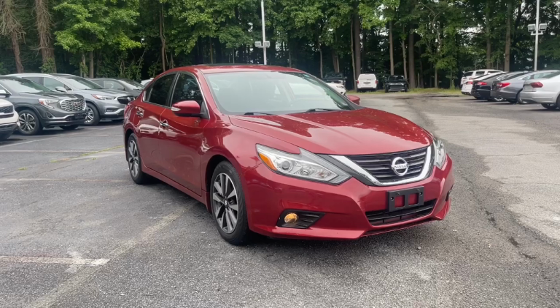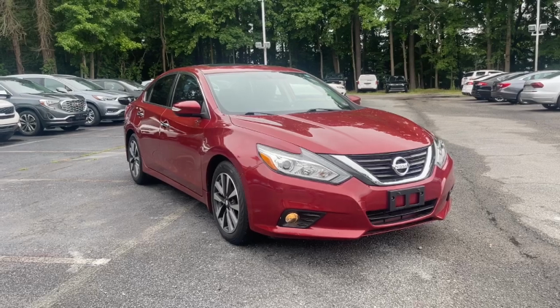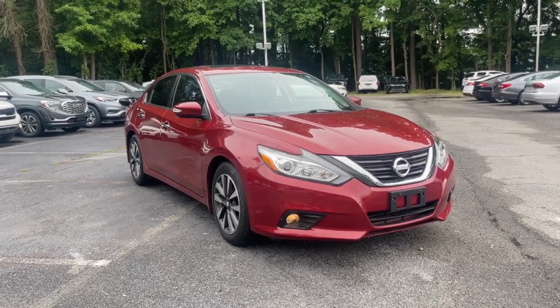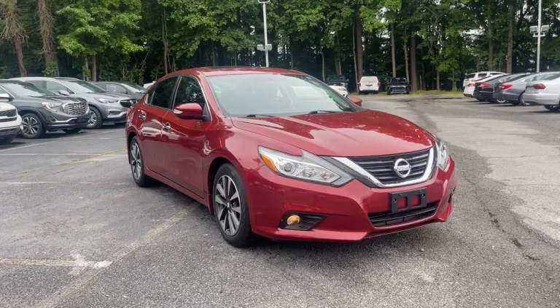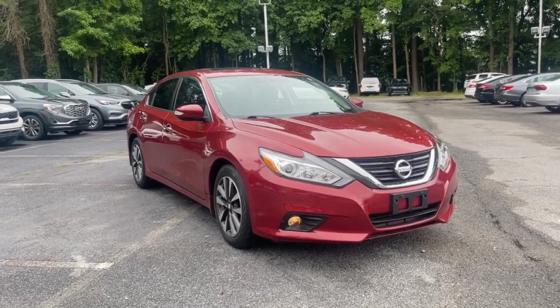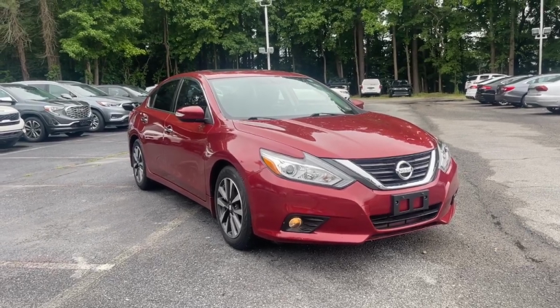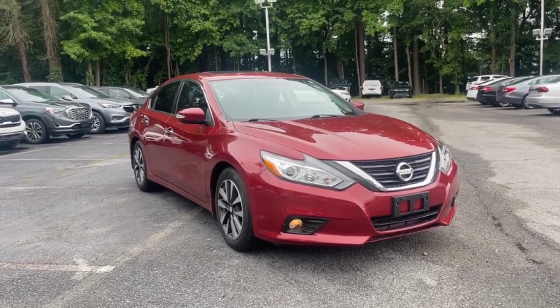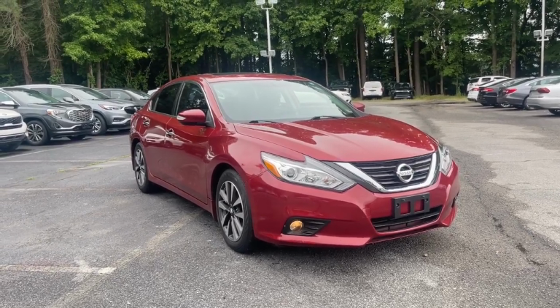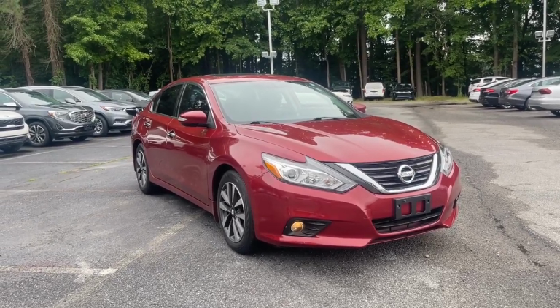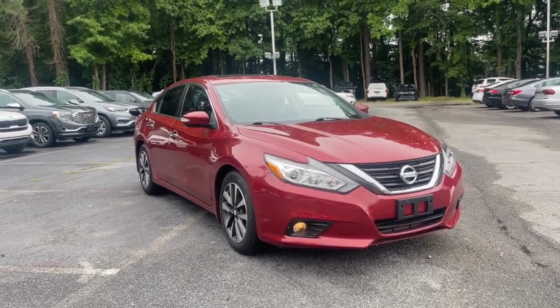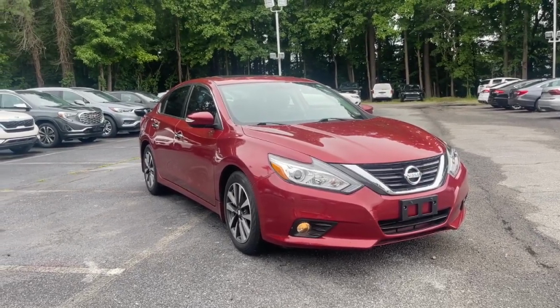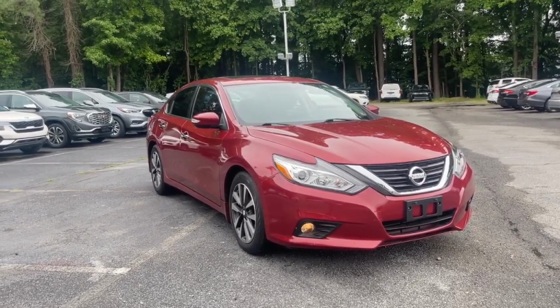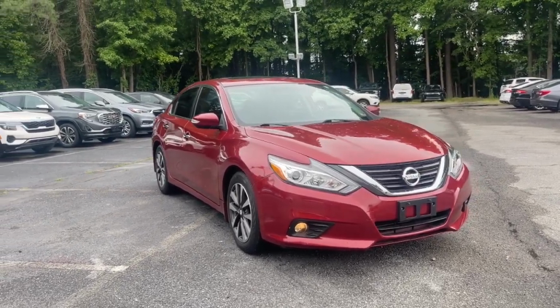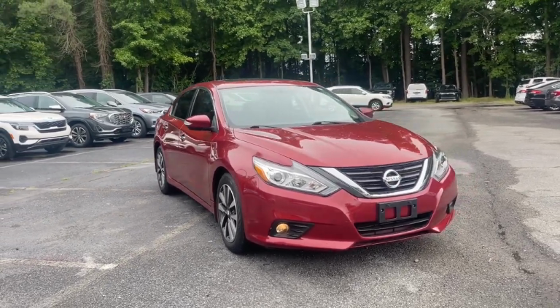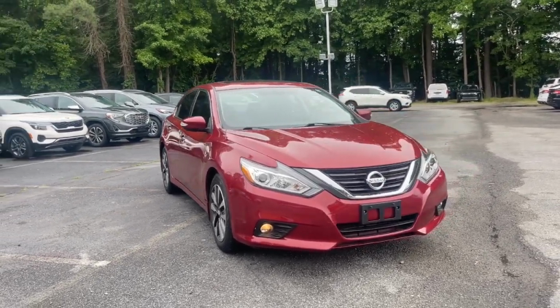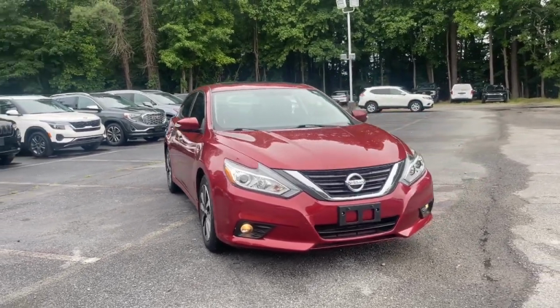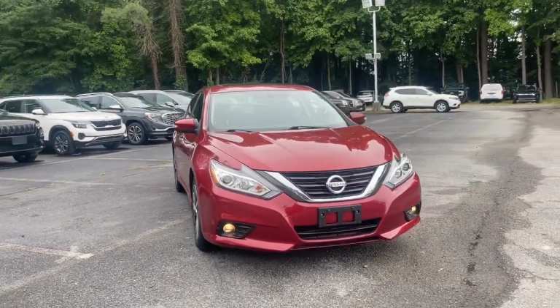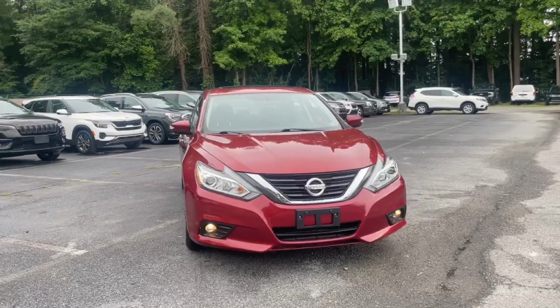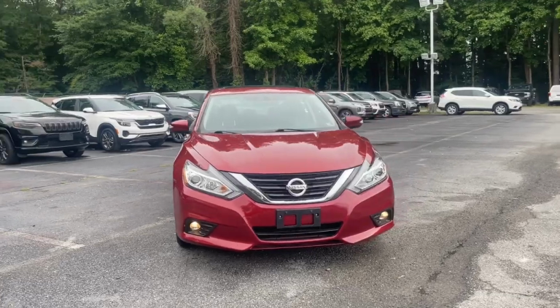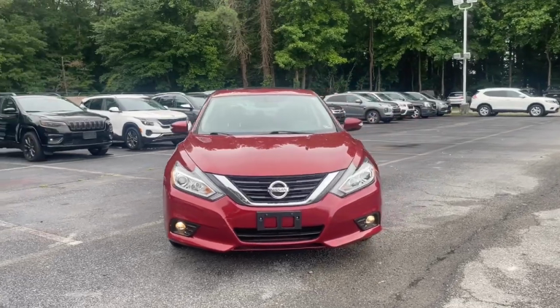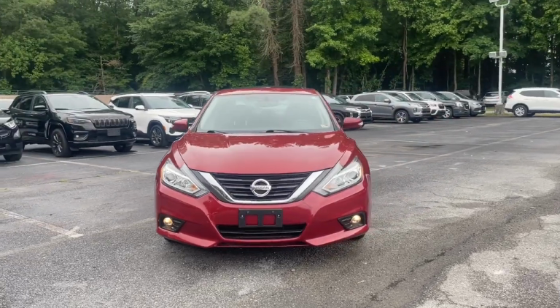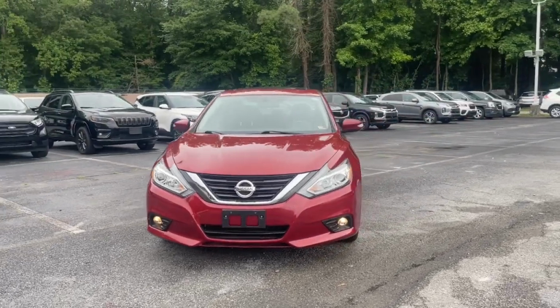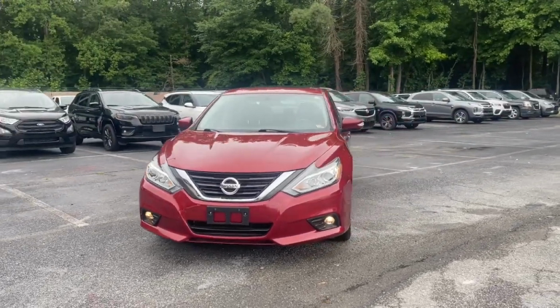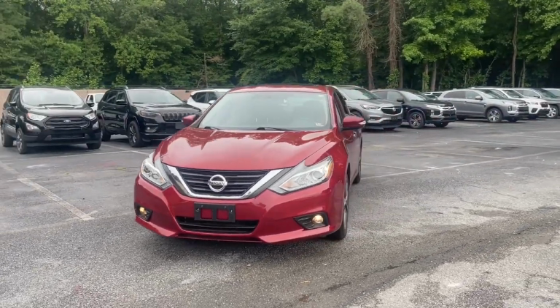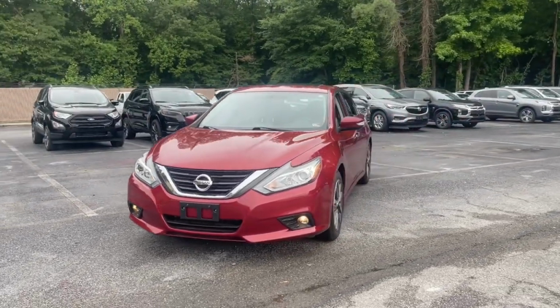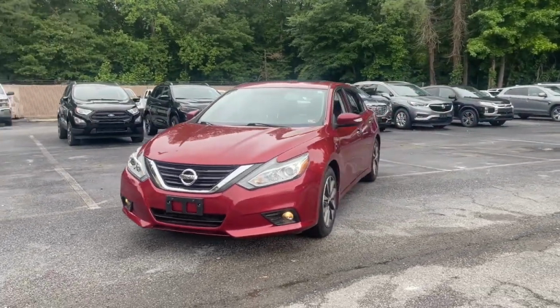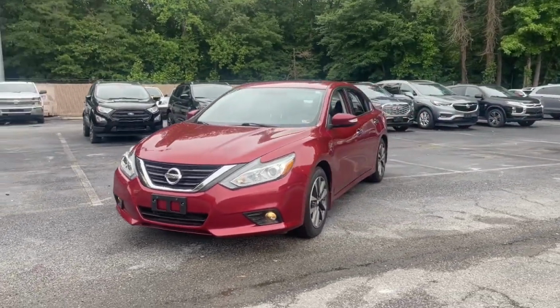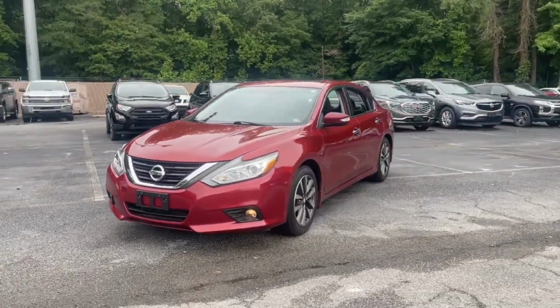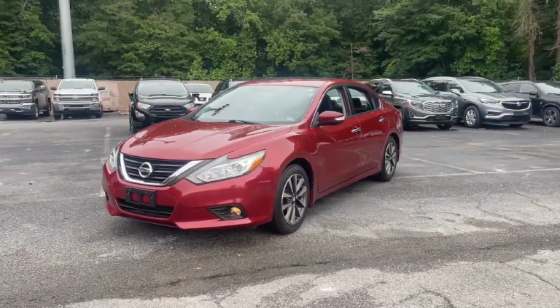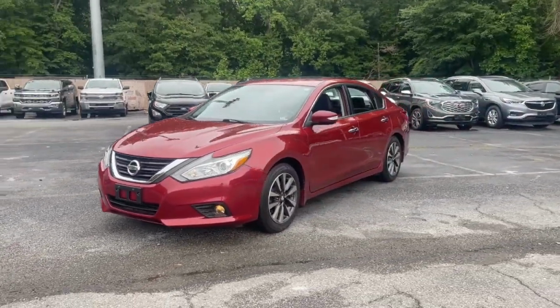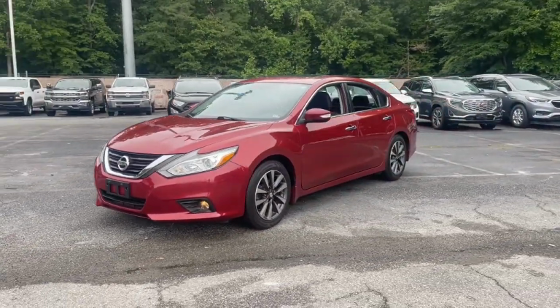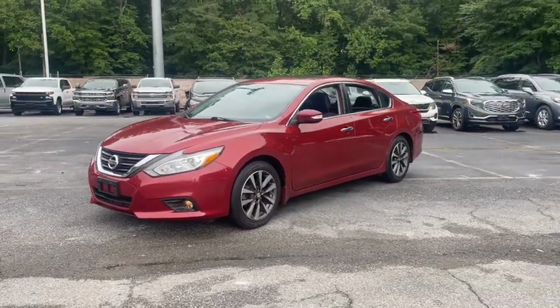Get into the 2016 Nissan Altima. With less than 25,000 miles on the odometer, this vehicle provides excellent value.